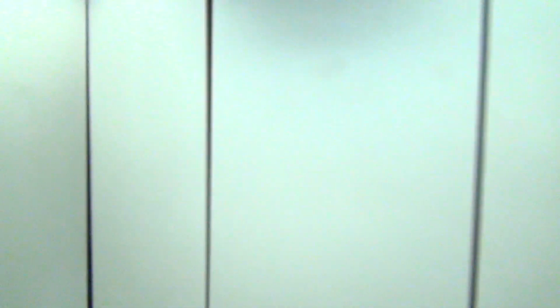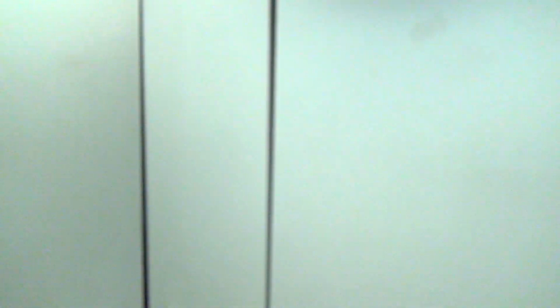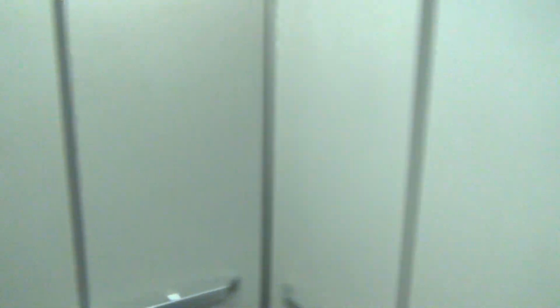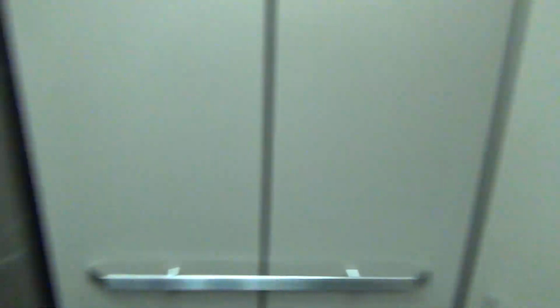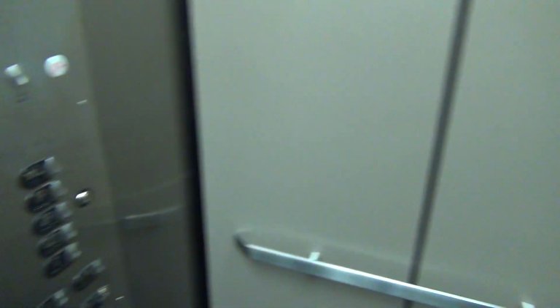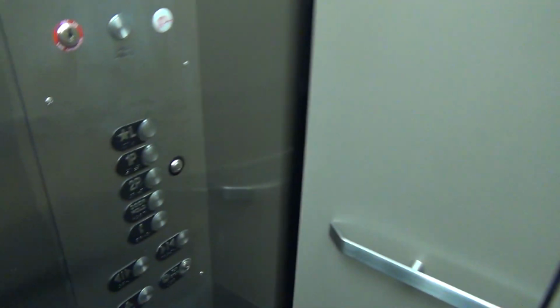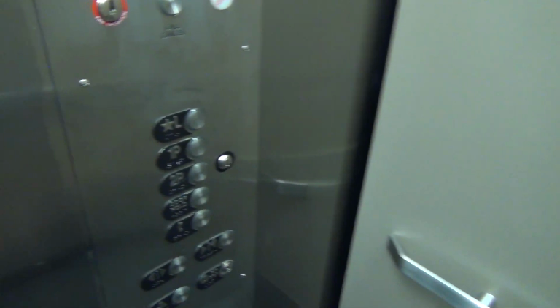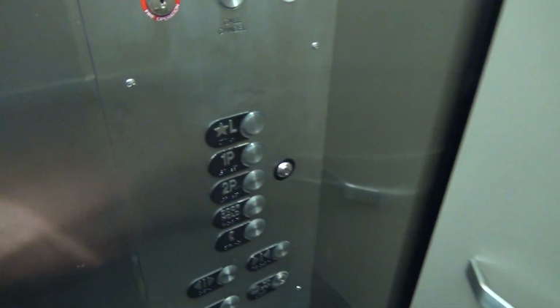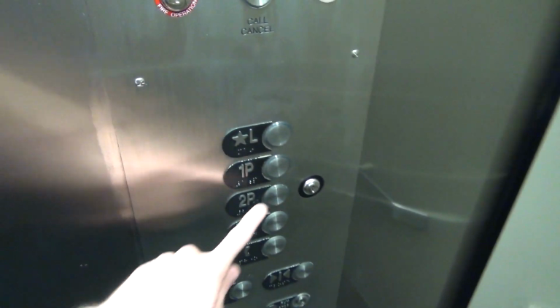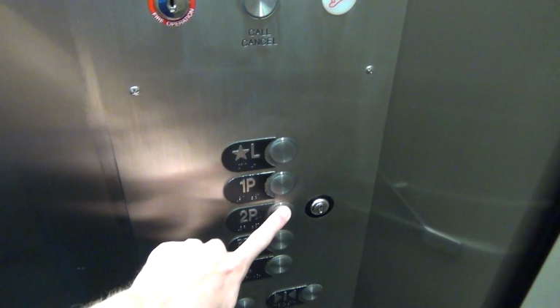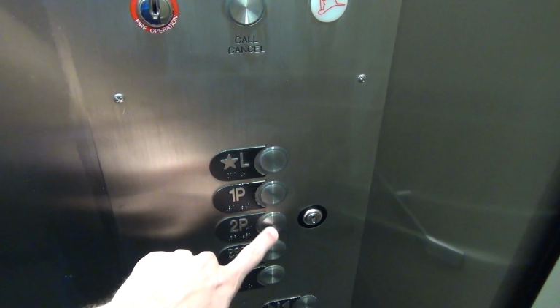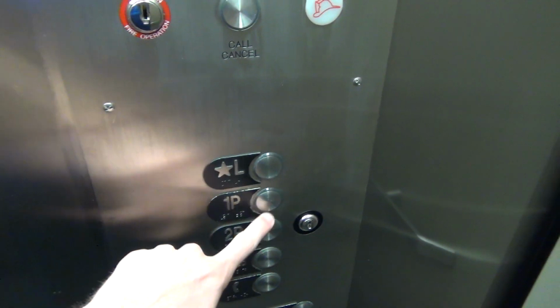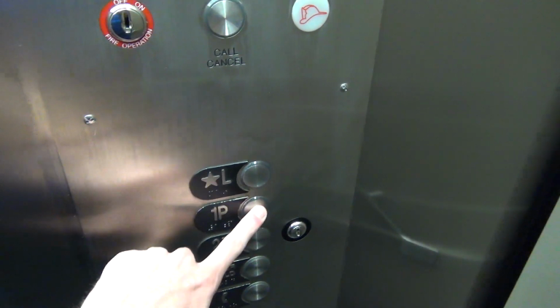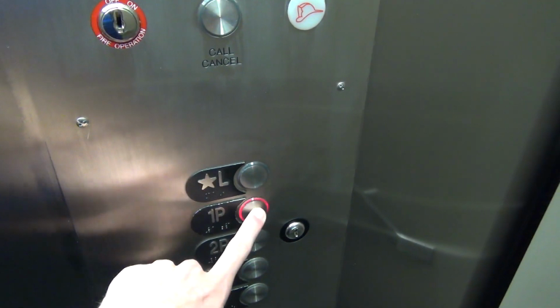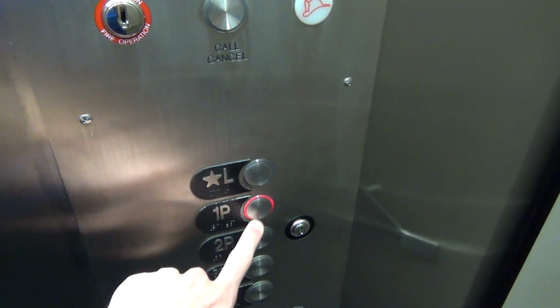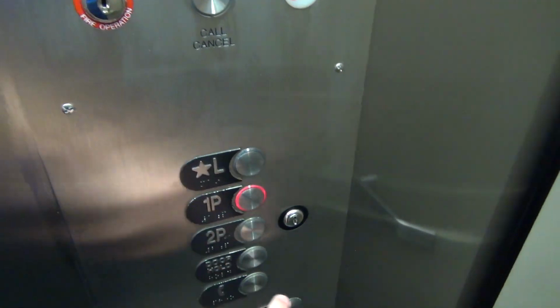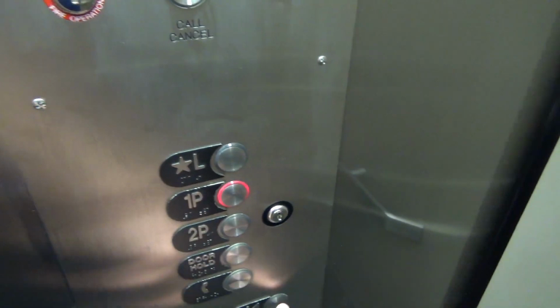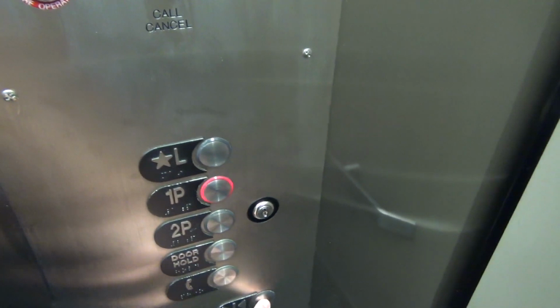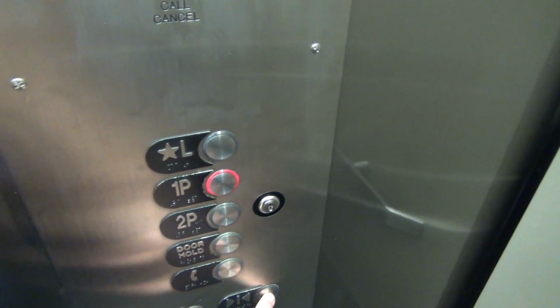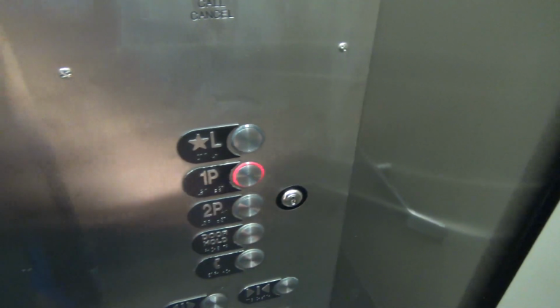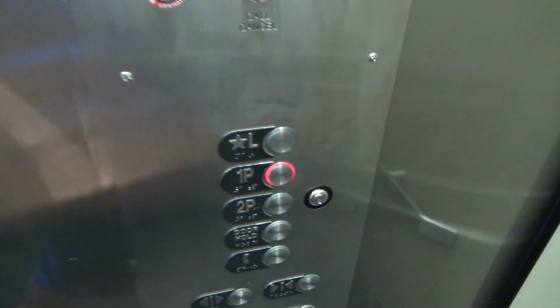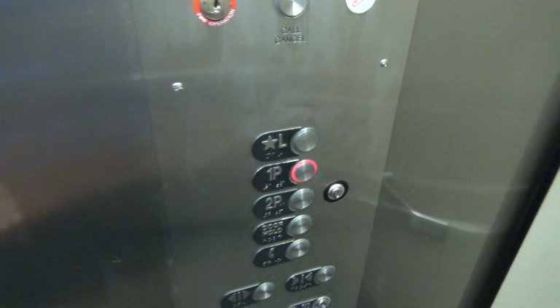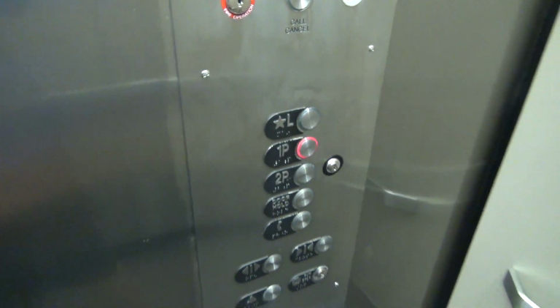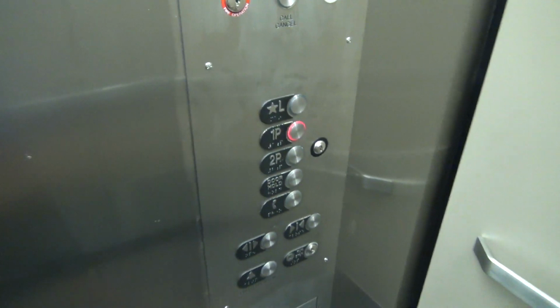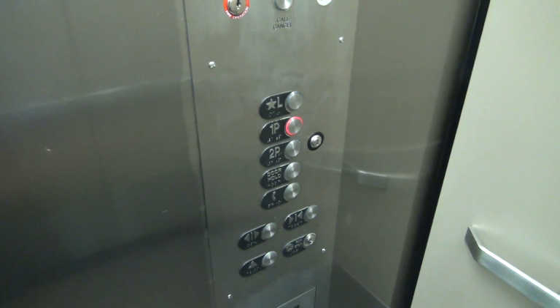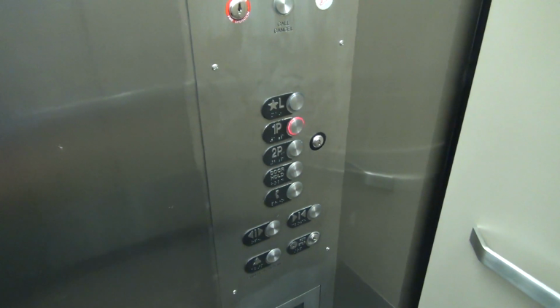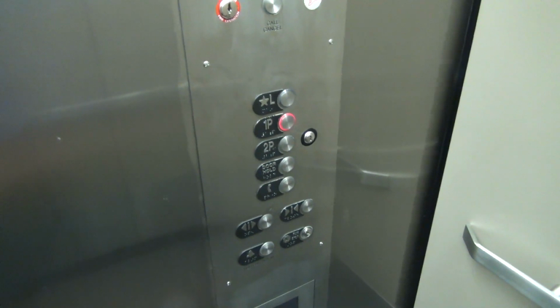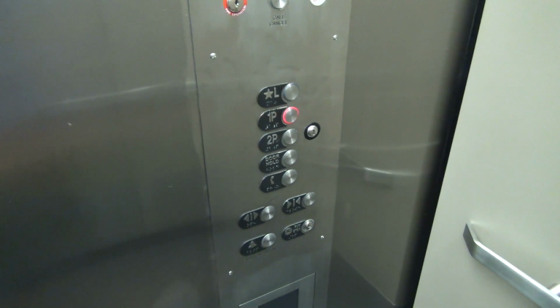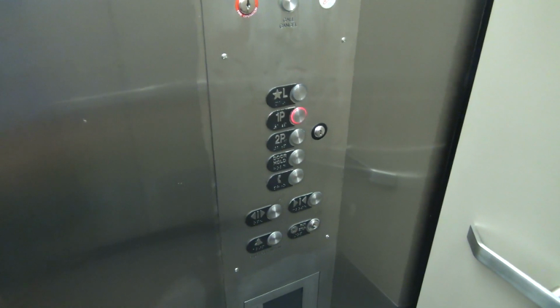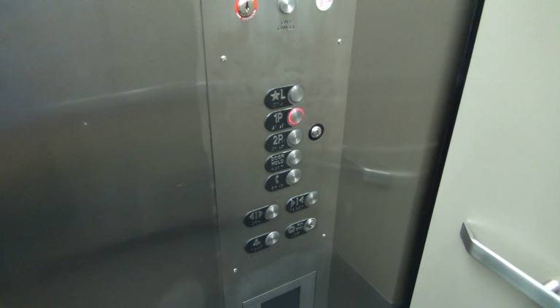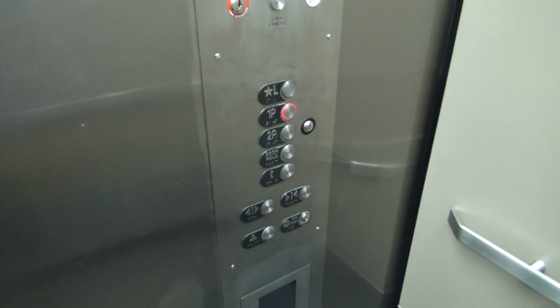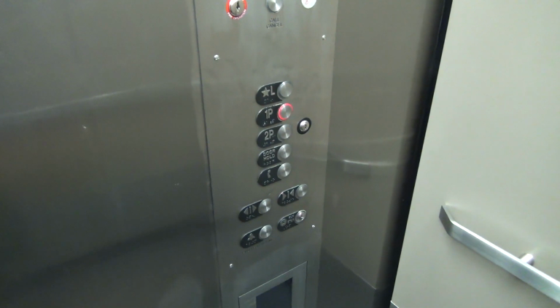Man, that fan sucks. We're parking the elevator here at Park Tower.